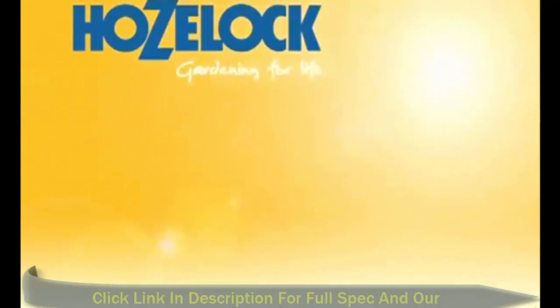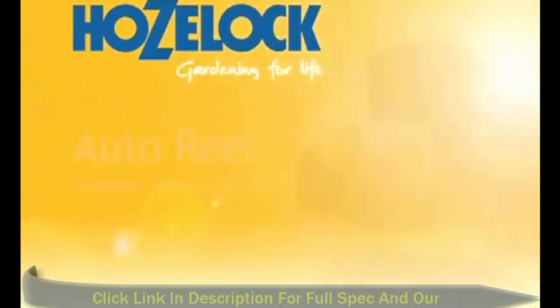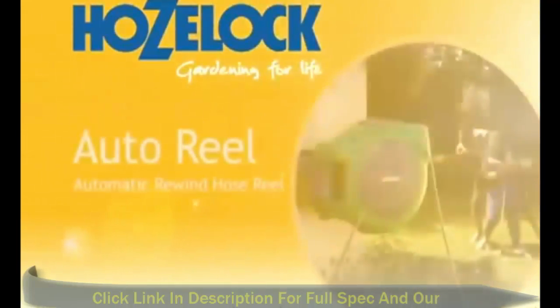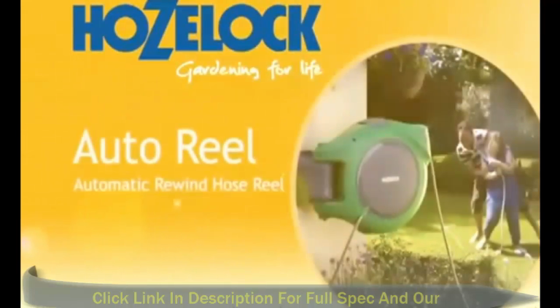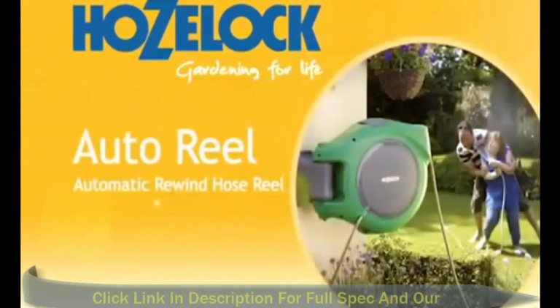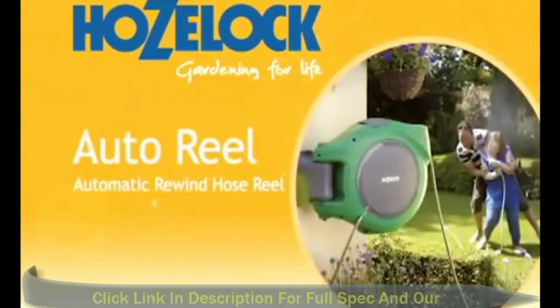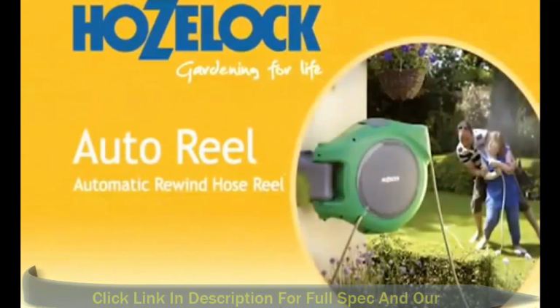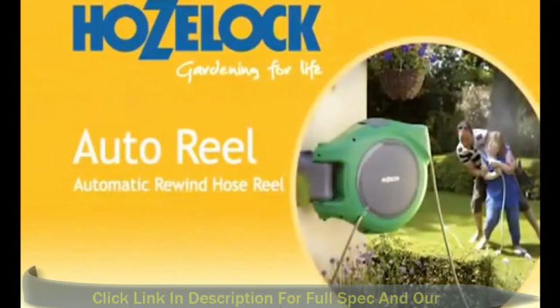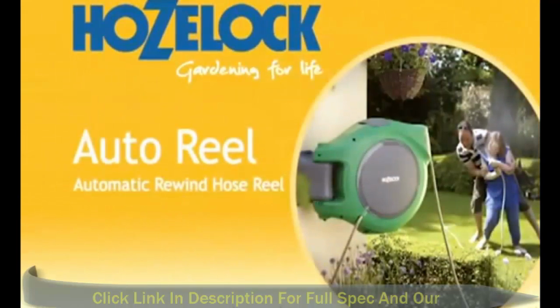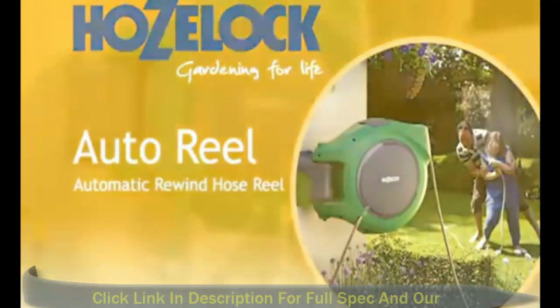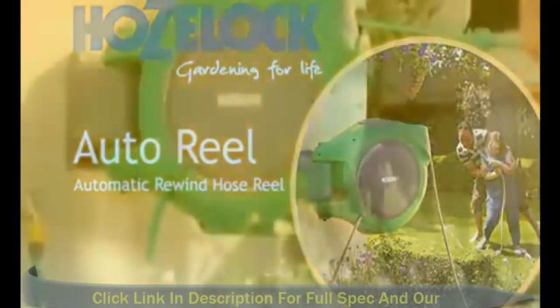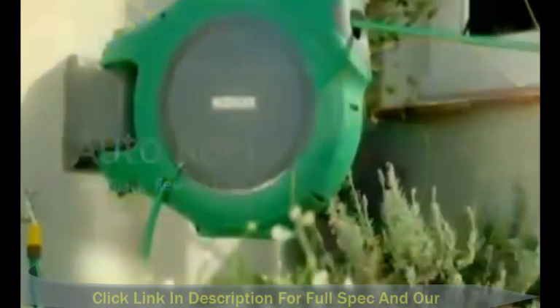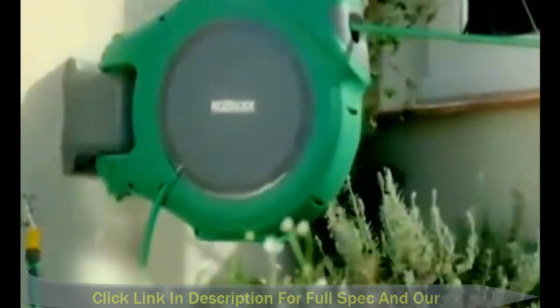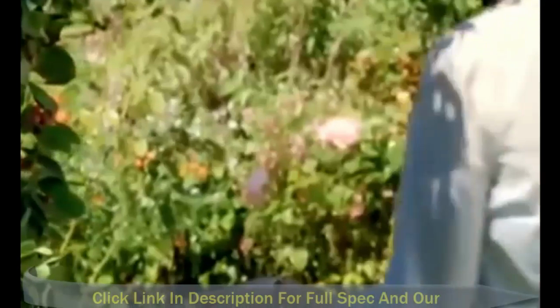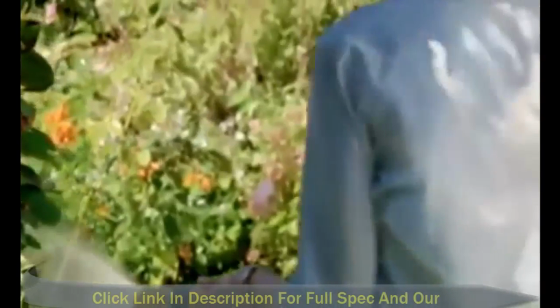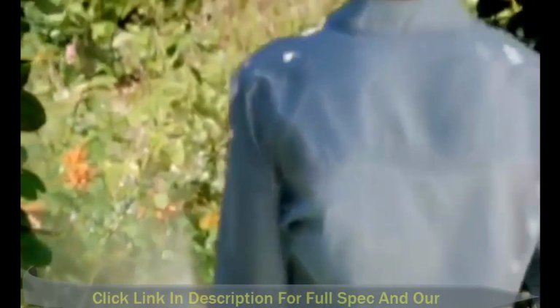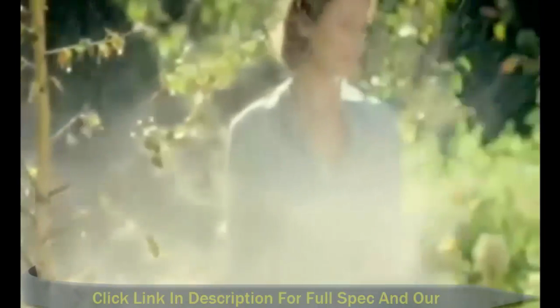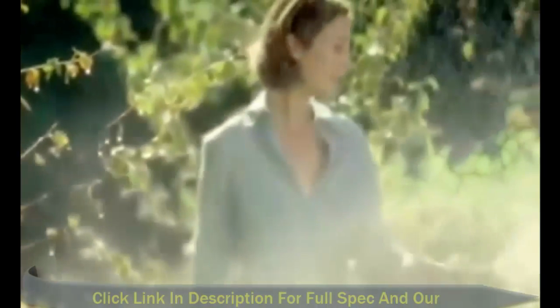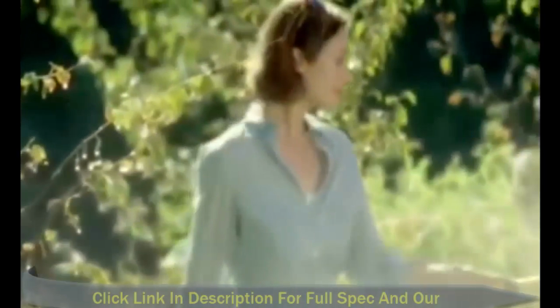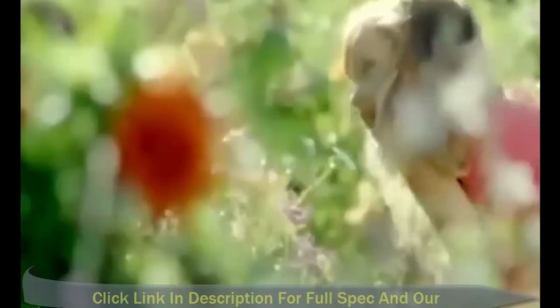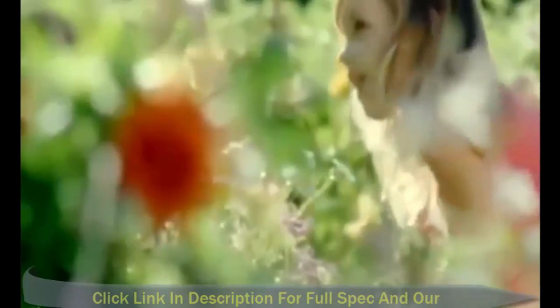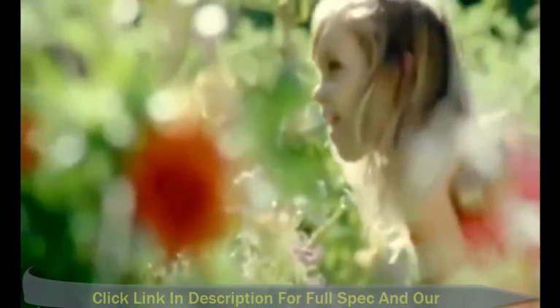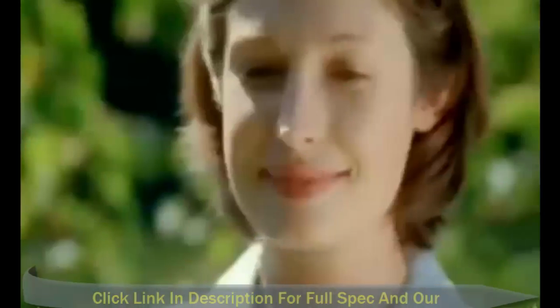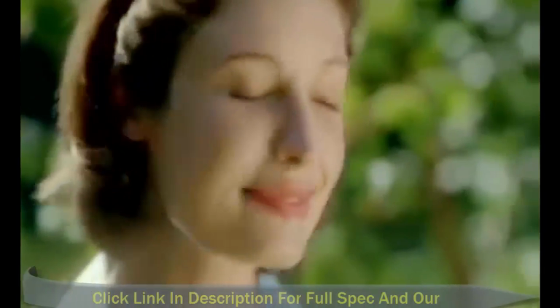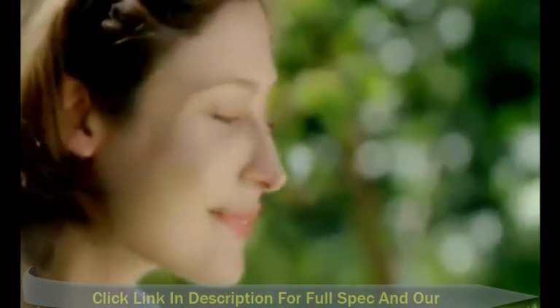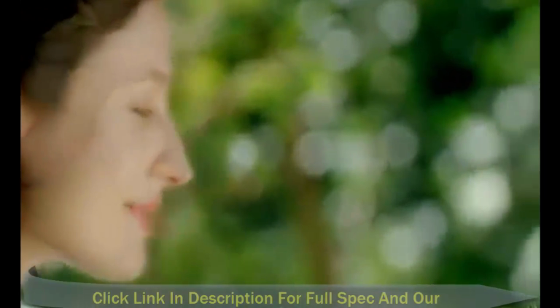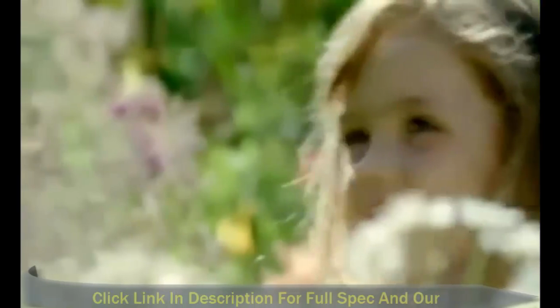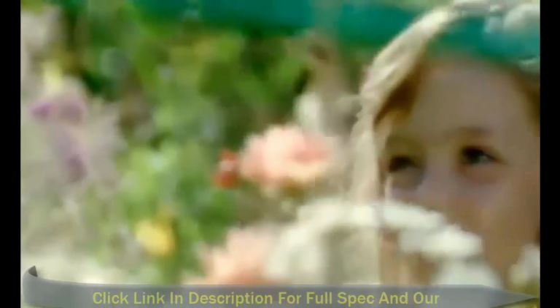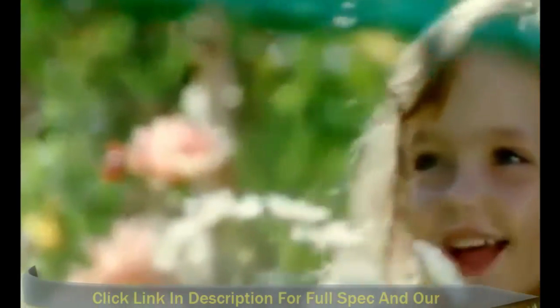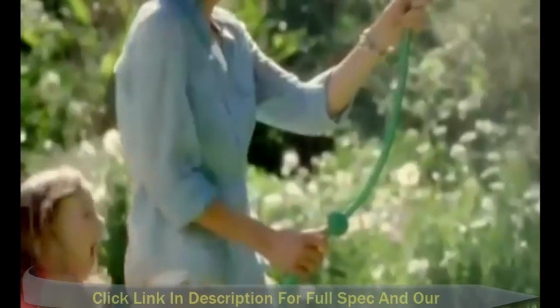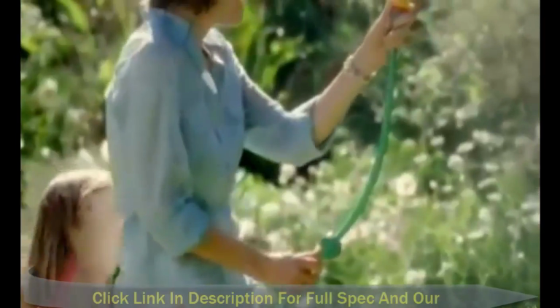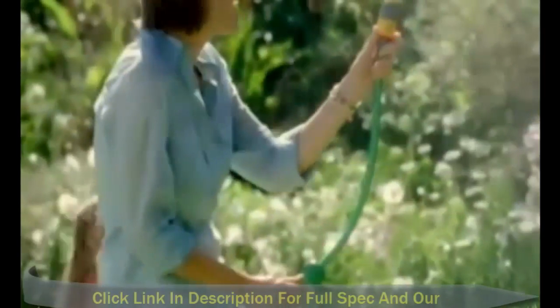HoseLock. Gardening for life. With over half a century's horticultural expertise, at HoseLock we understand the rewards of gardening.